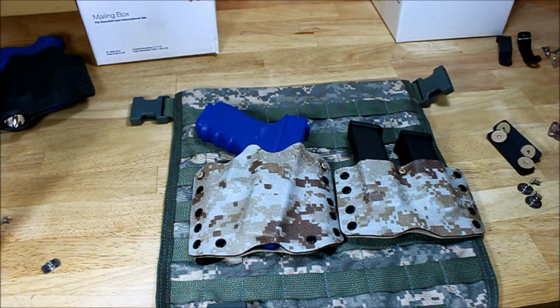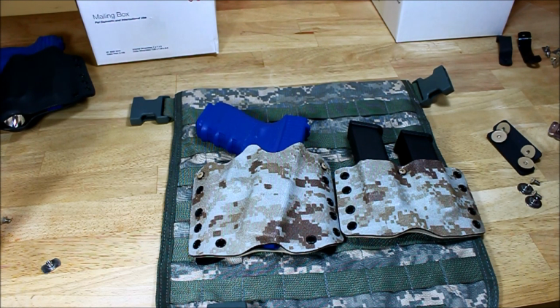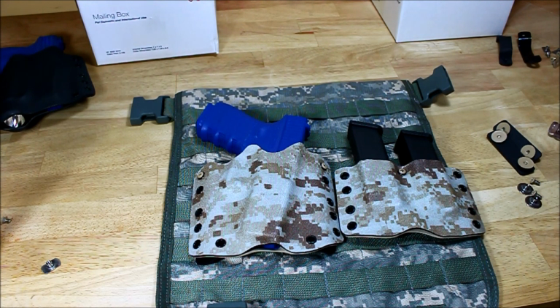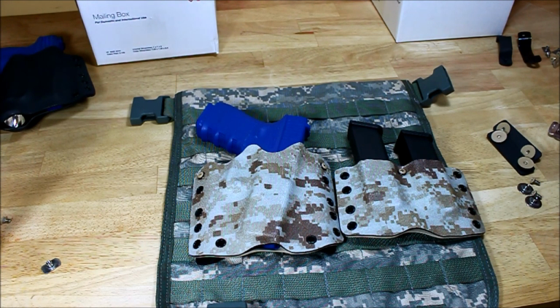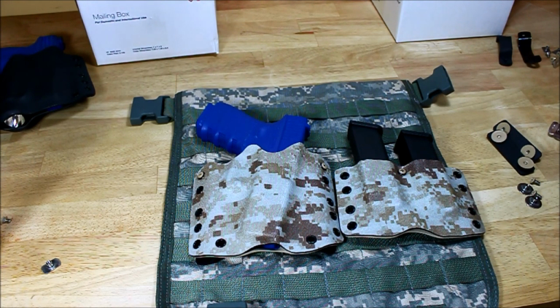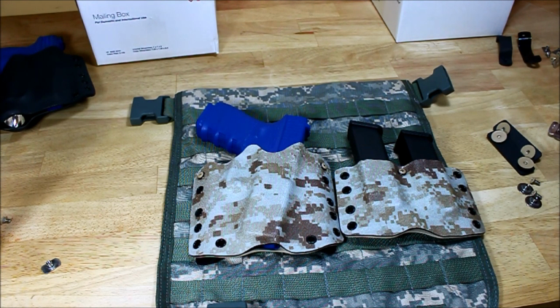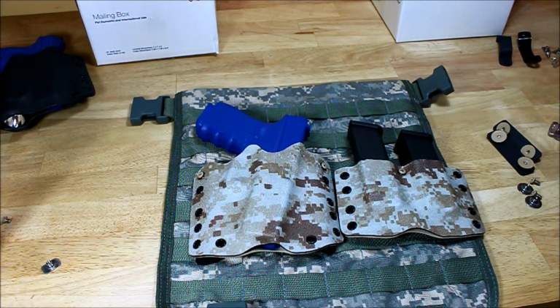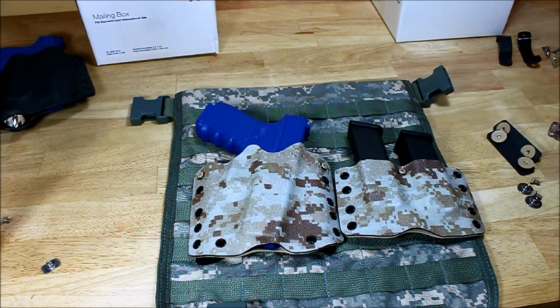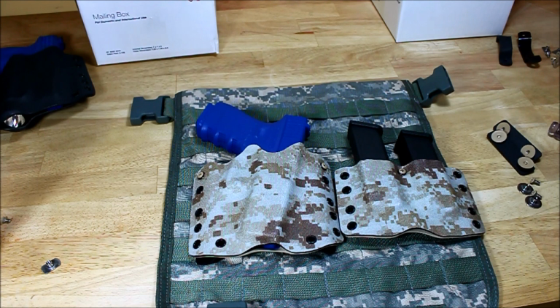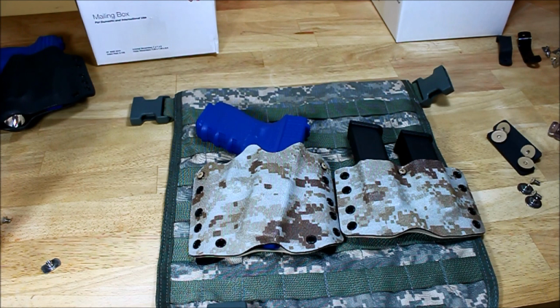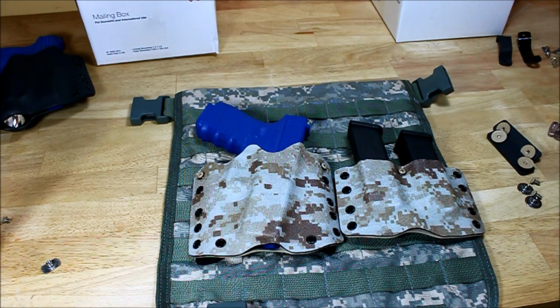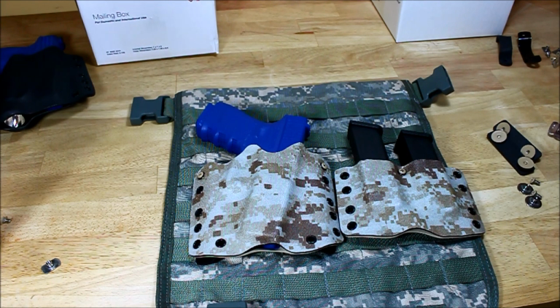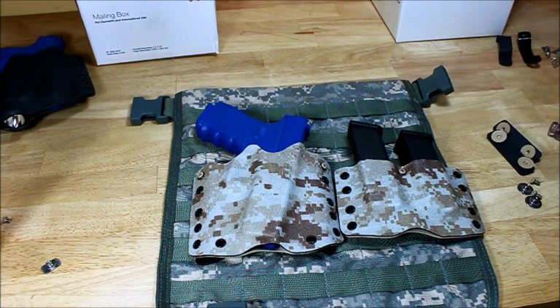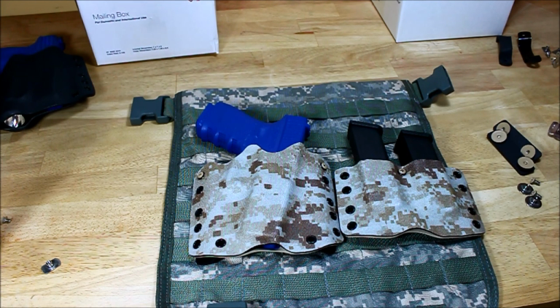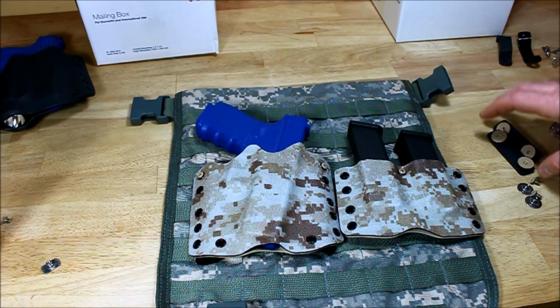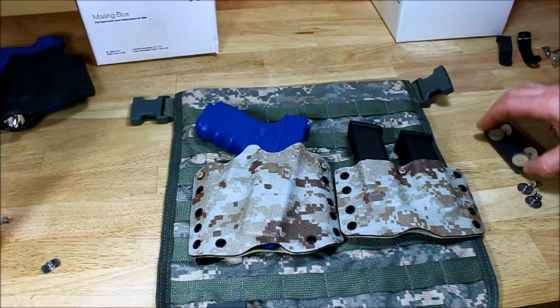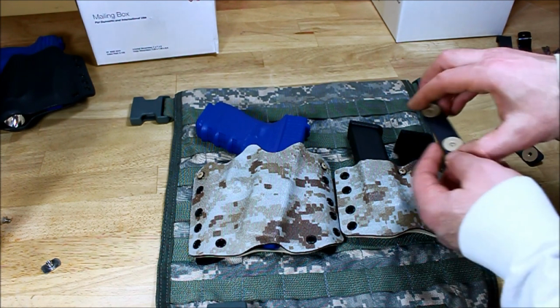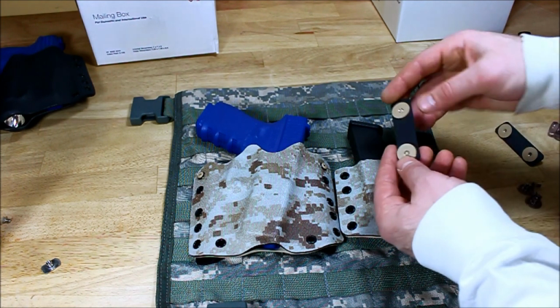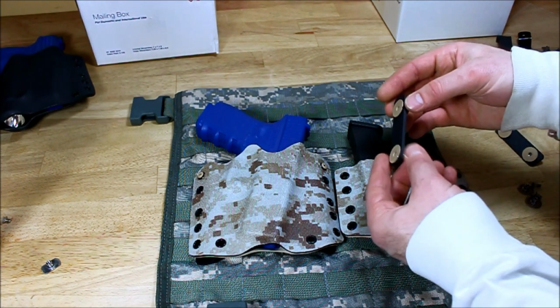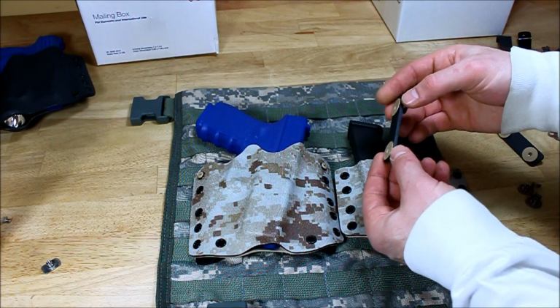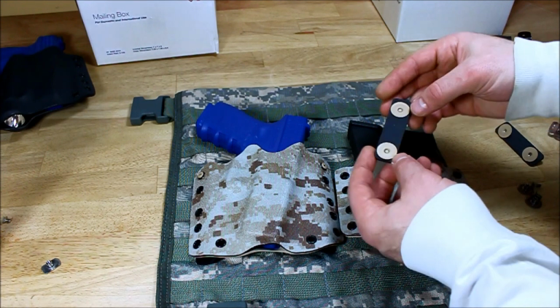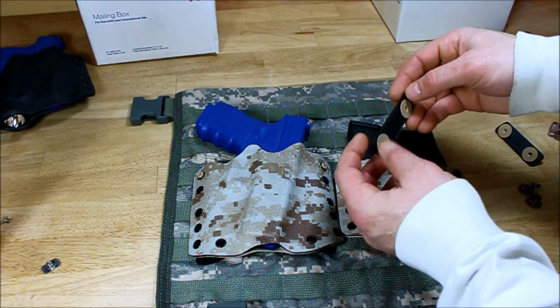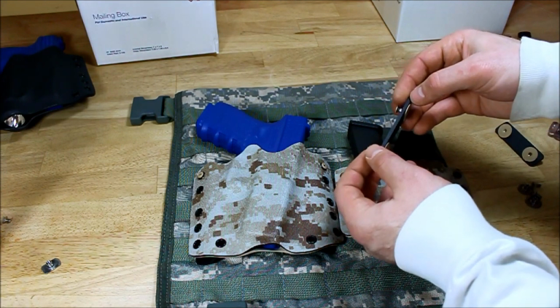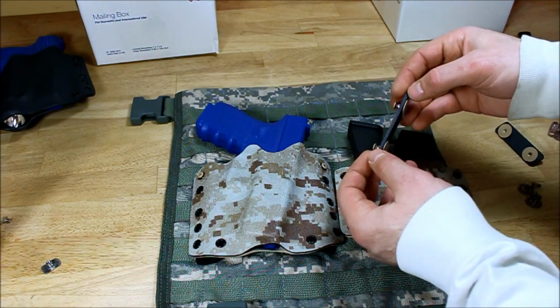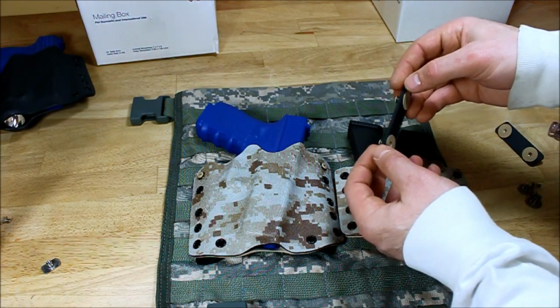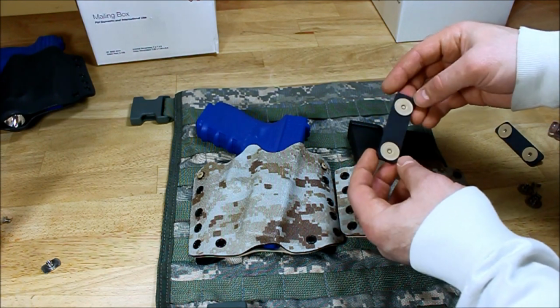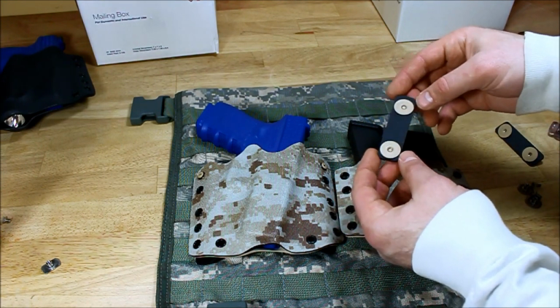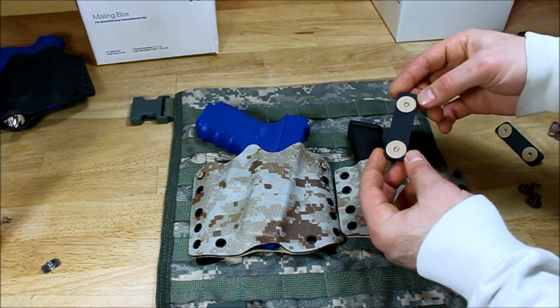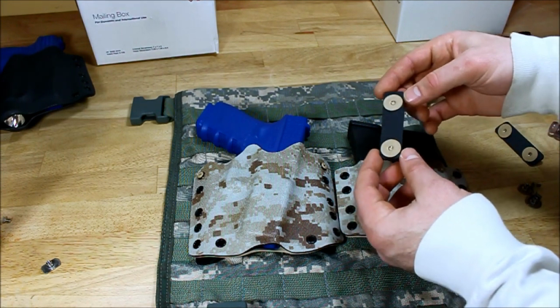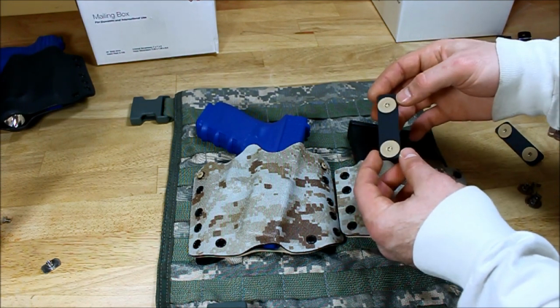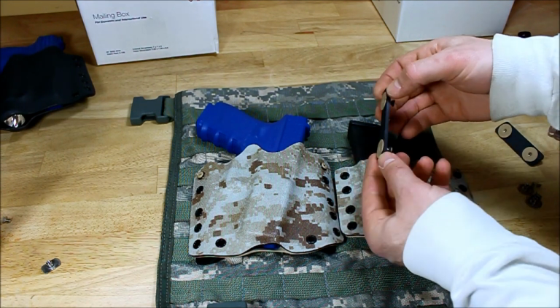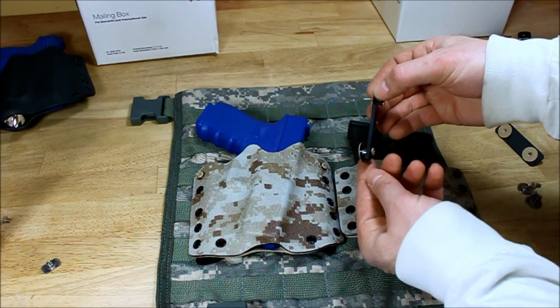Normally these straps don't come with the holsters, so they are available upon request. If you're going to need them, just let us know and we can make them for you.